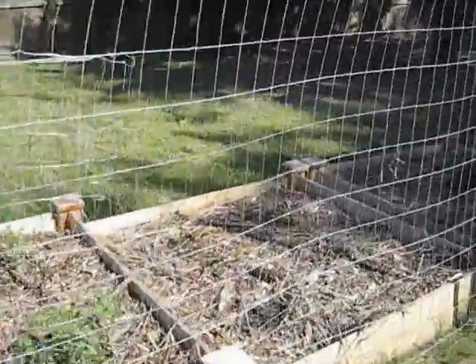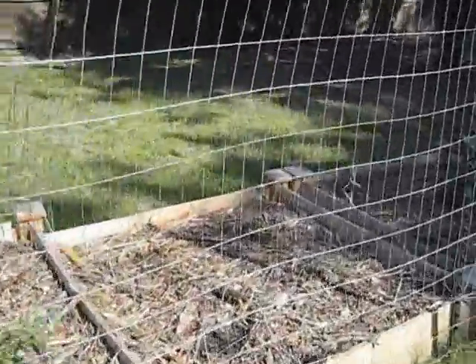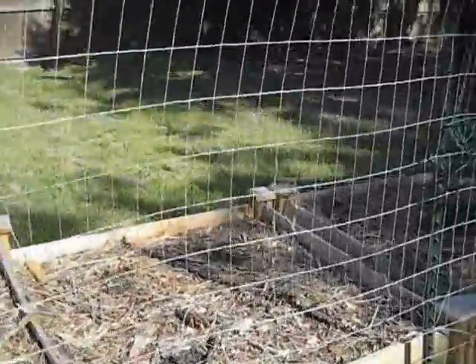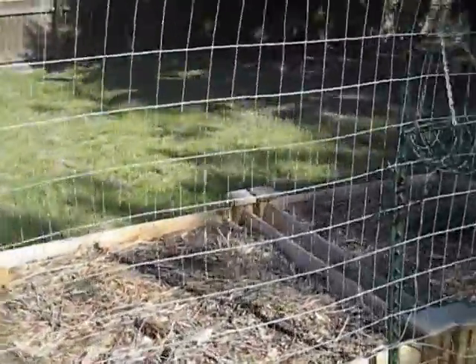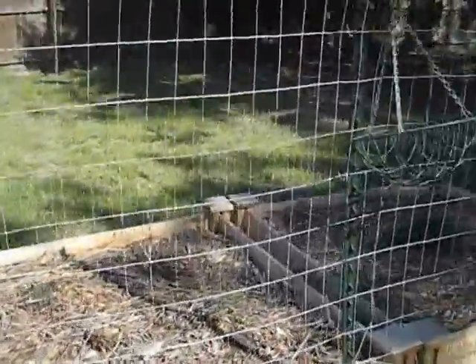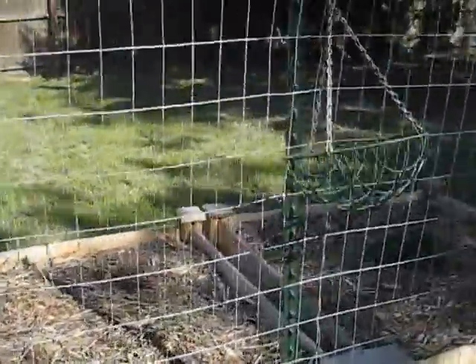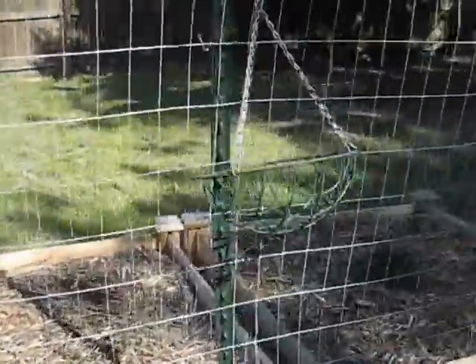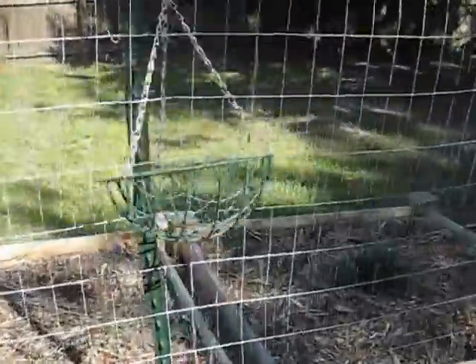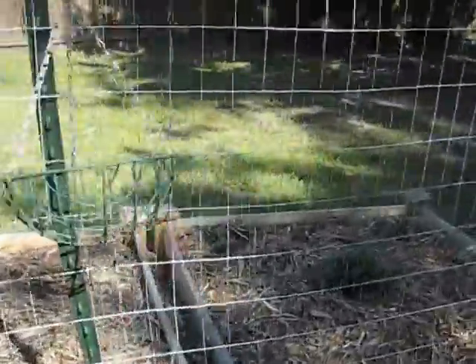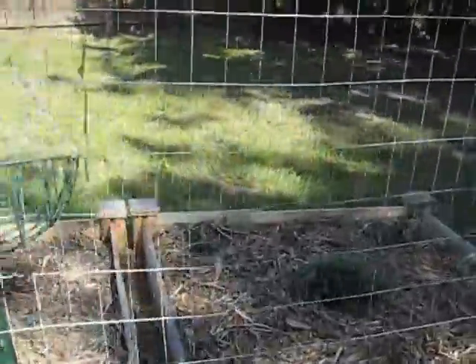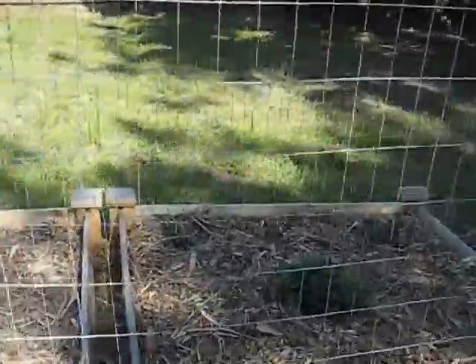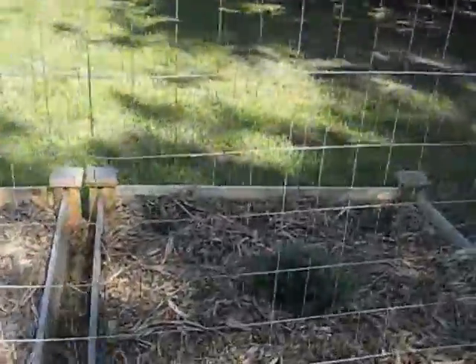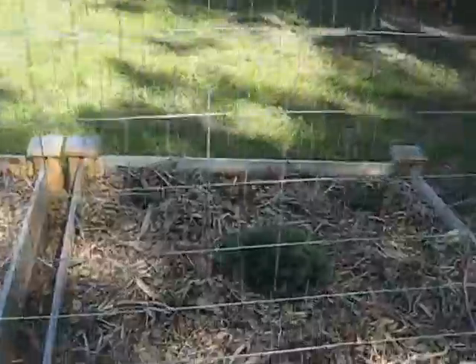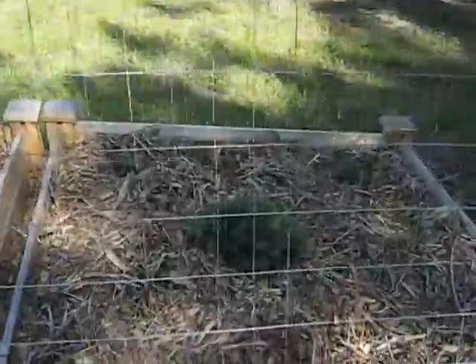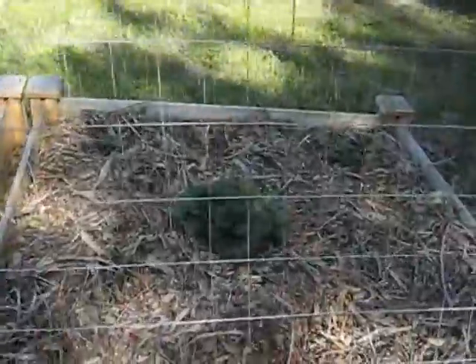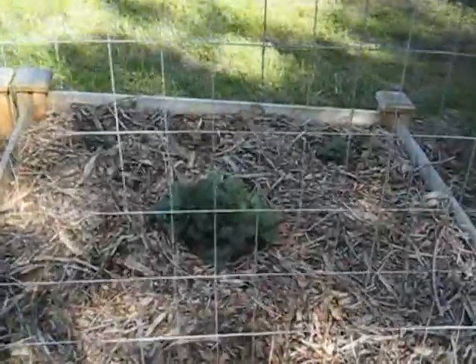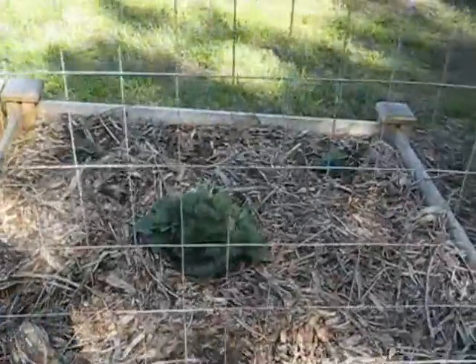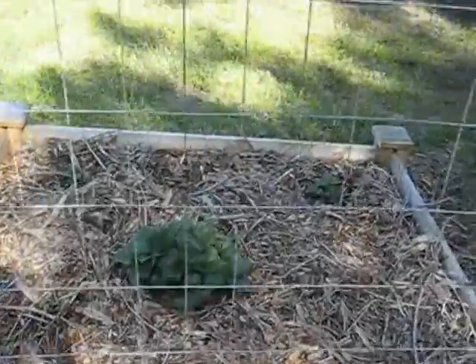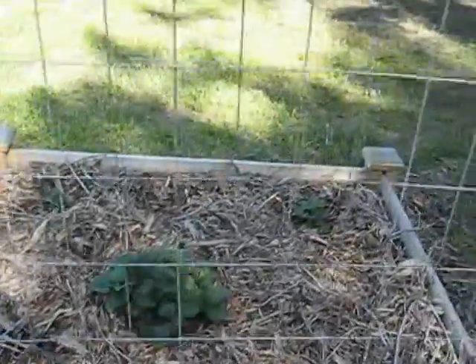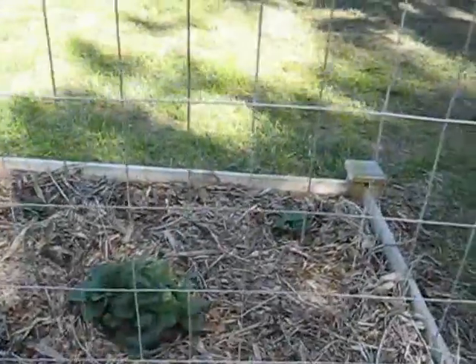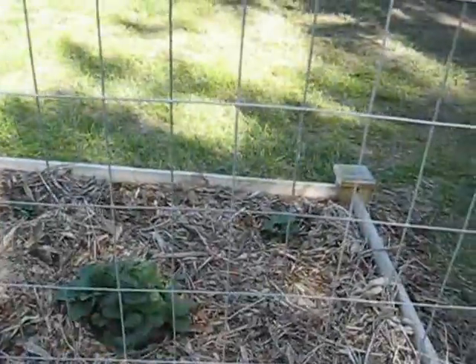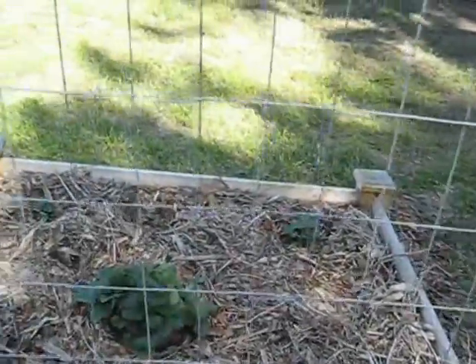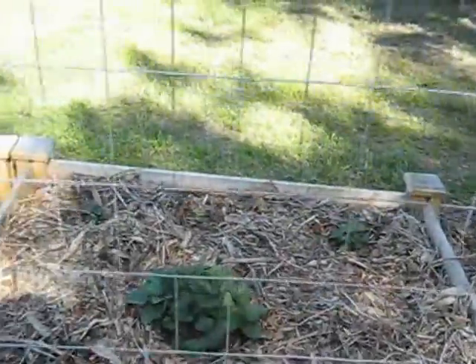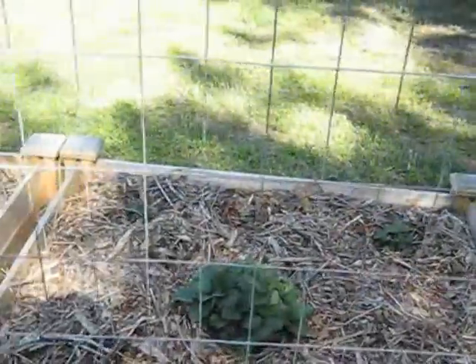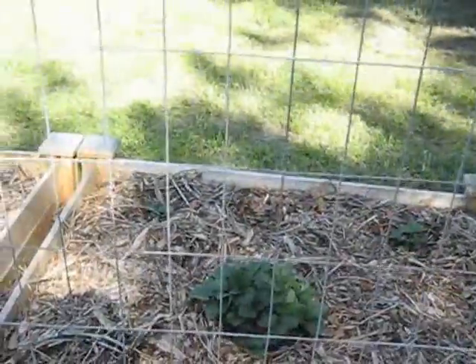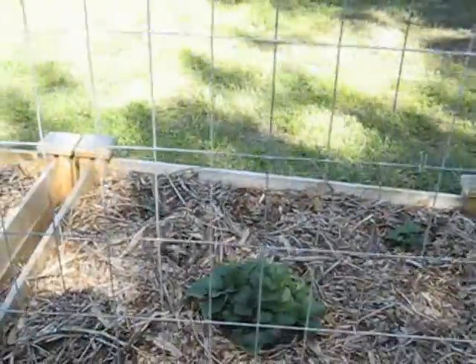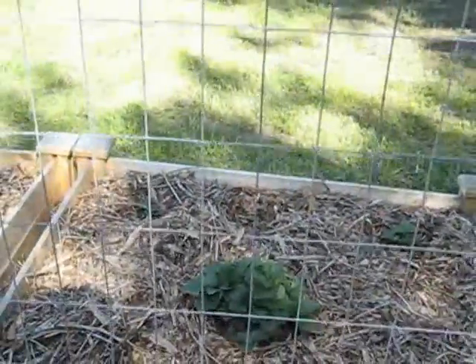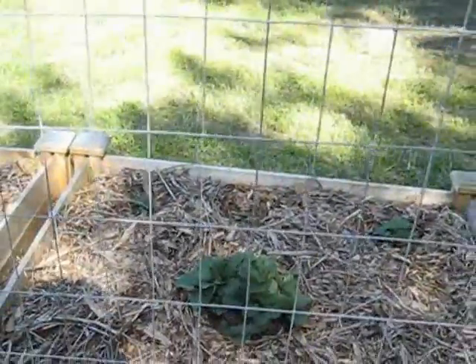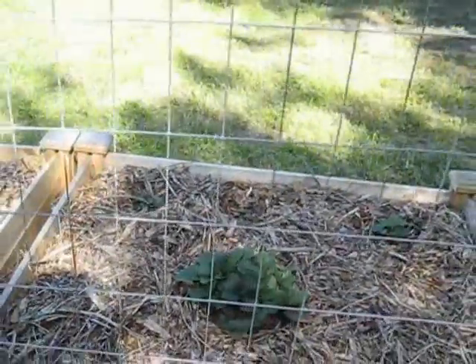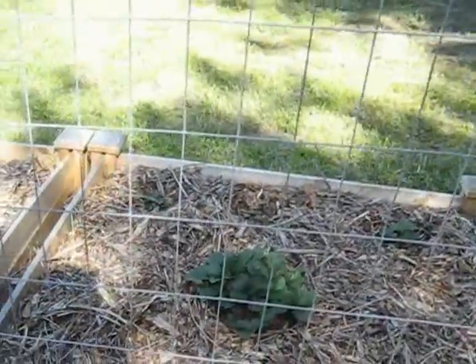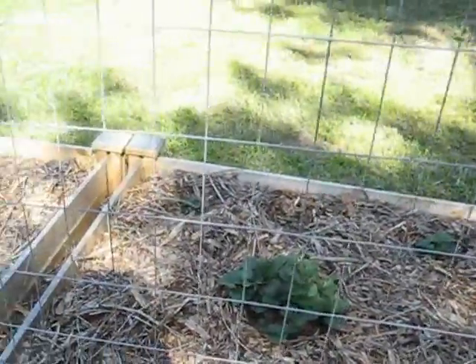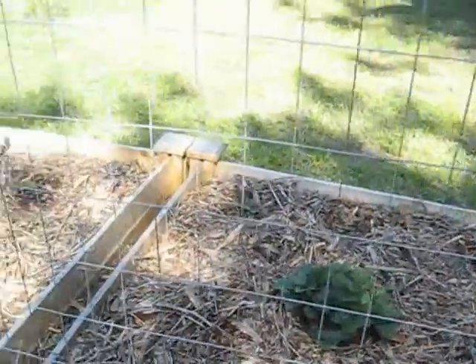We'll have tomatoes in about a week or two. And that's some strawberries. So anyway, y'all have a good day.